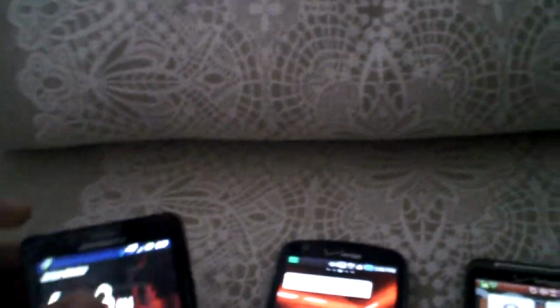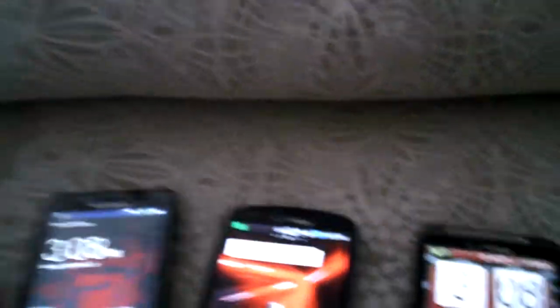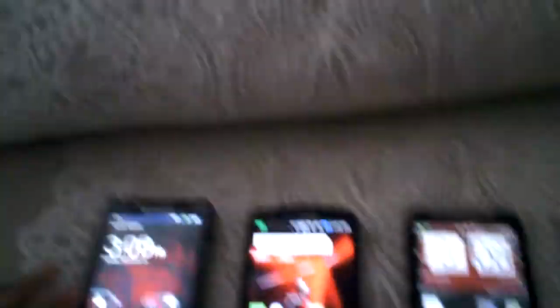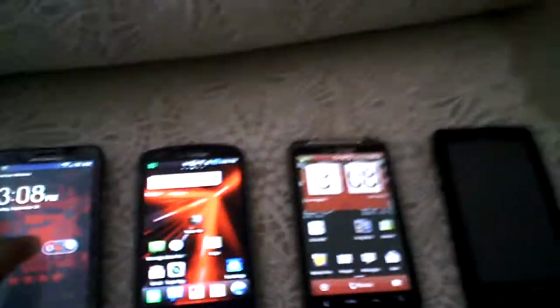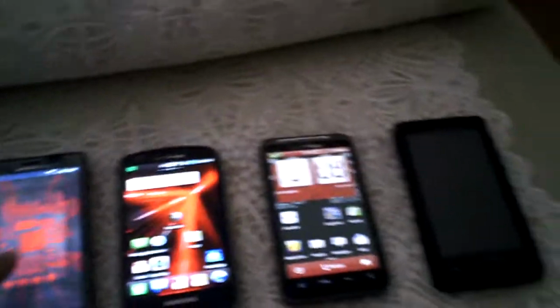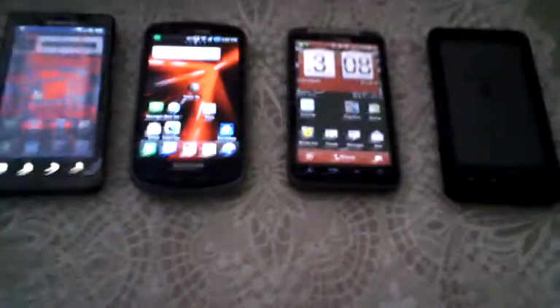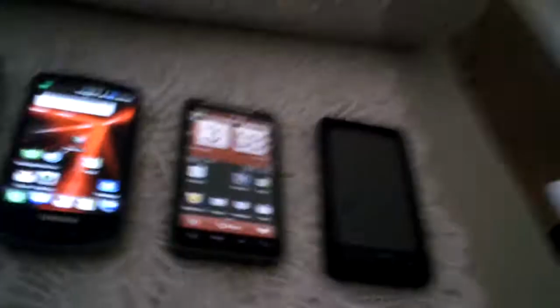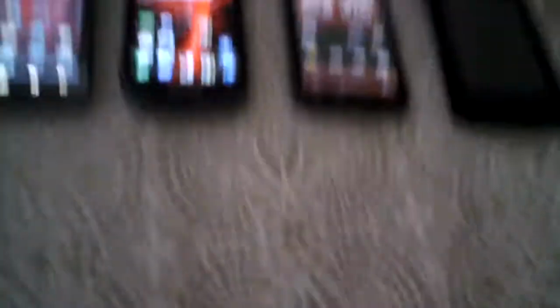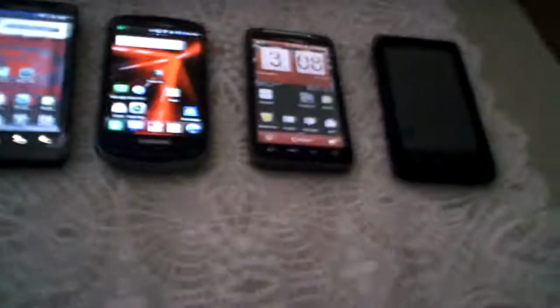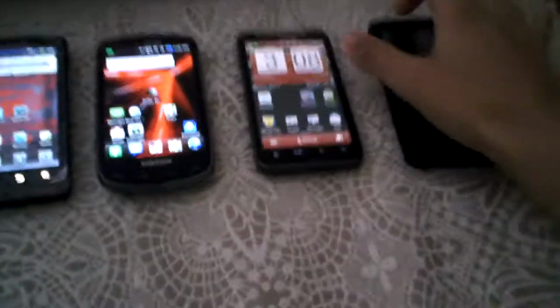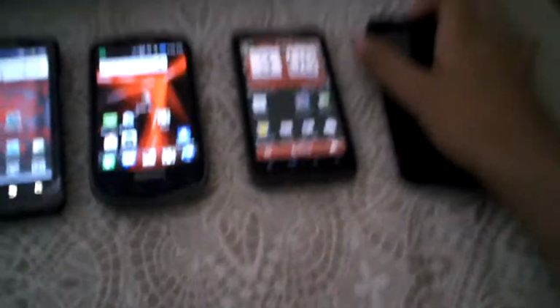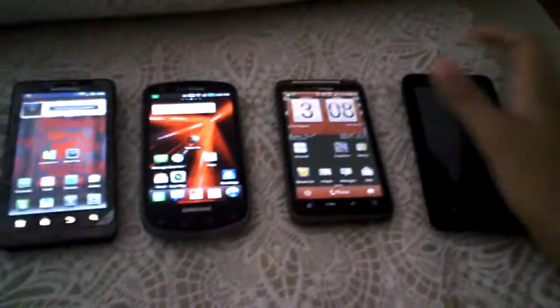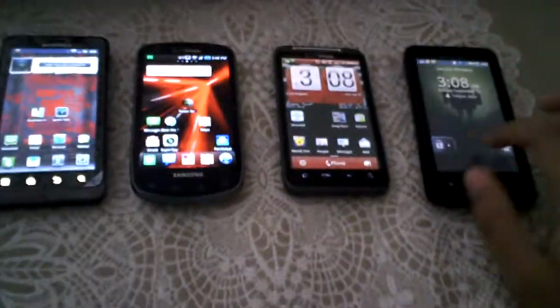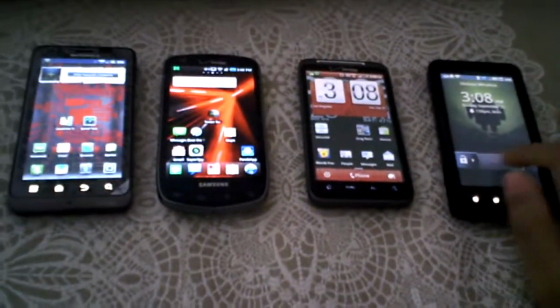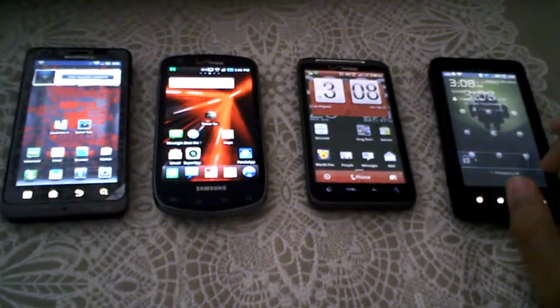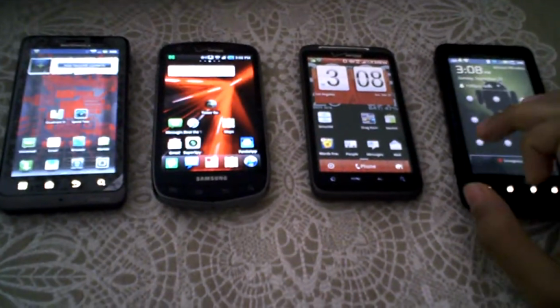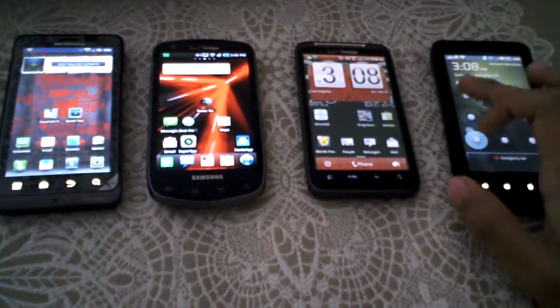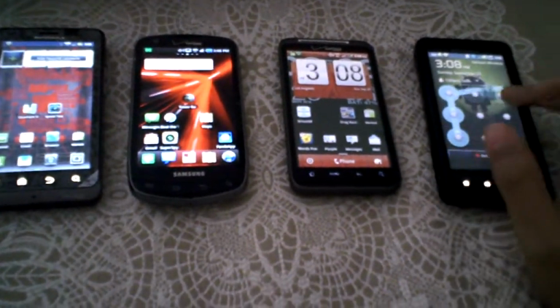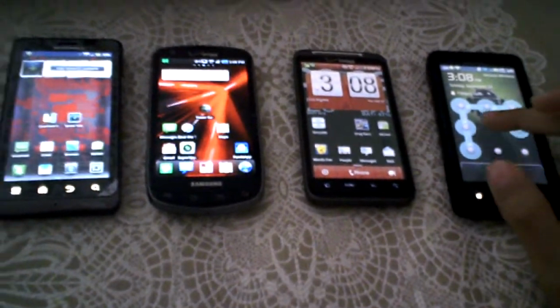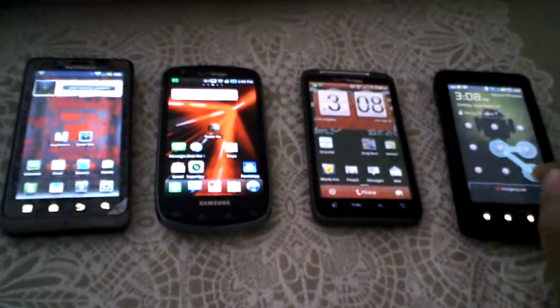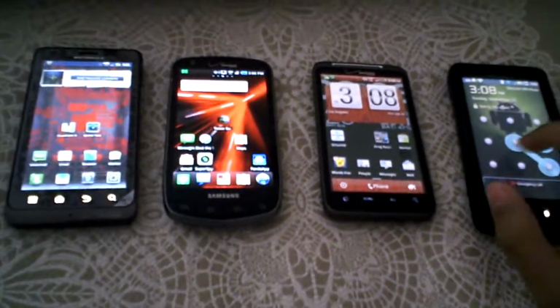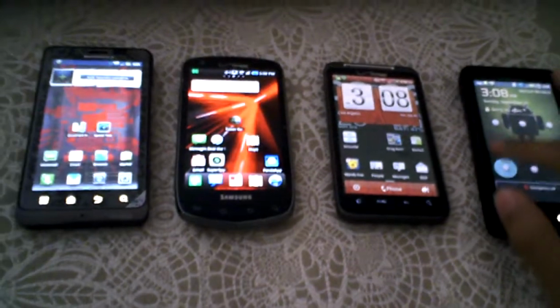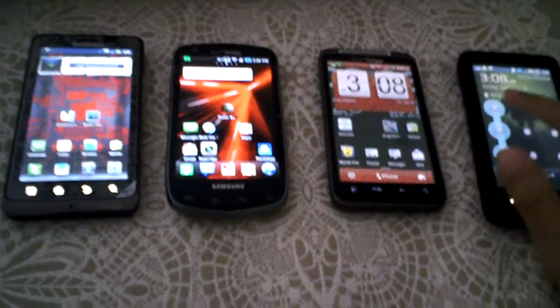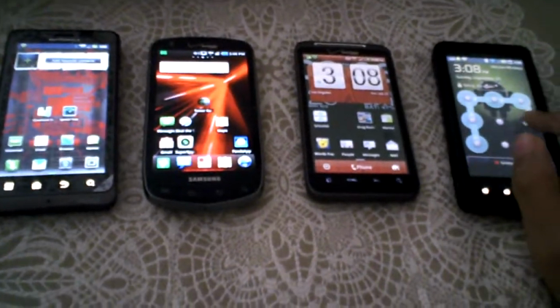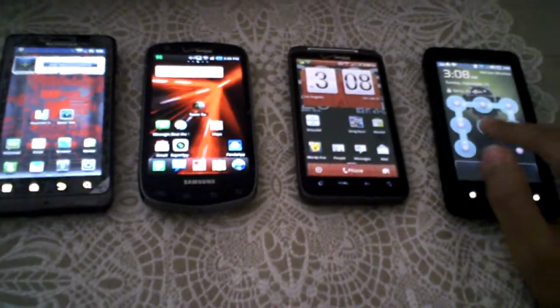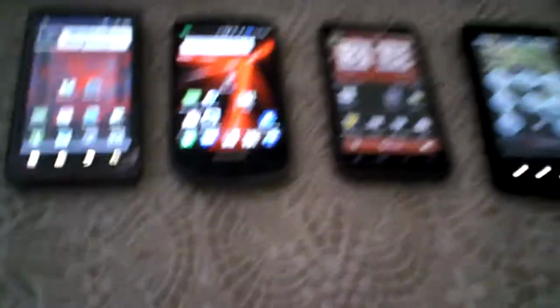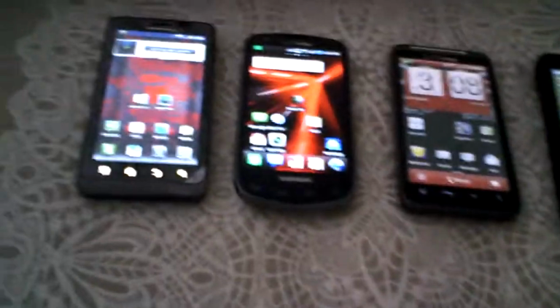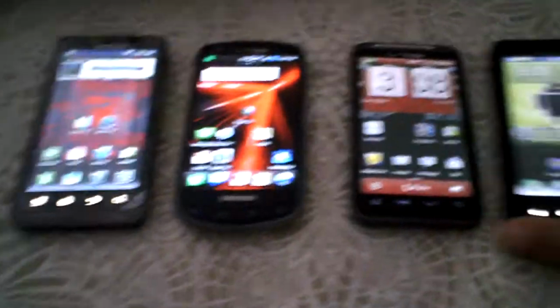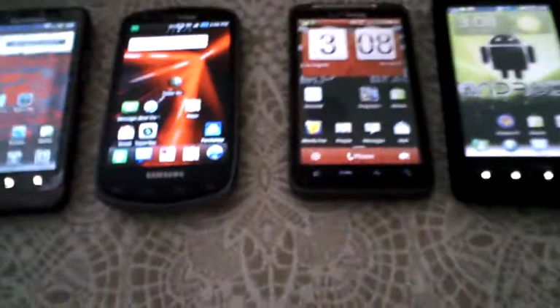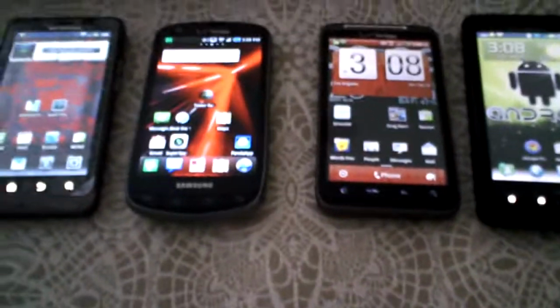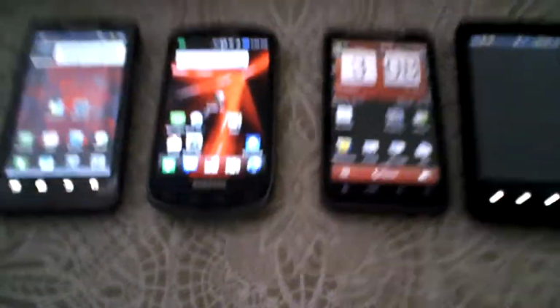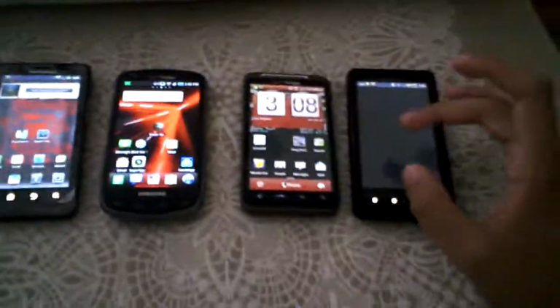I think definitely the Droid X will be in last, just because it doesn't have 4G. But we'll see — maybe all of them will be the same. We don't know, but they all get pretty good speeds, I think.